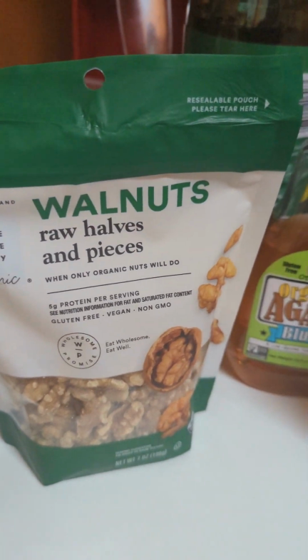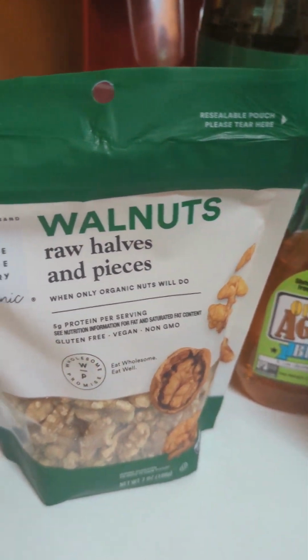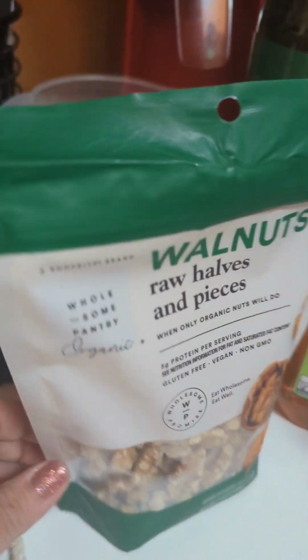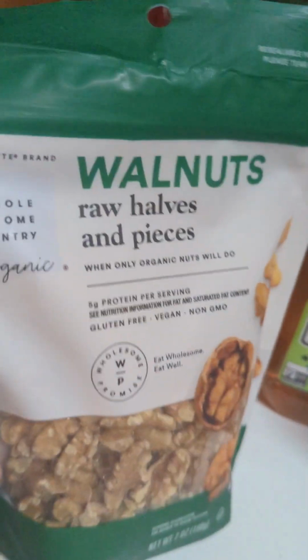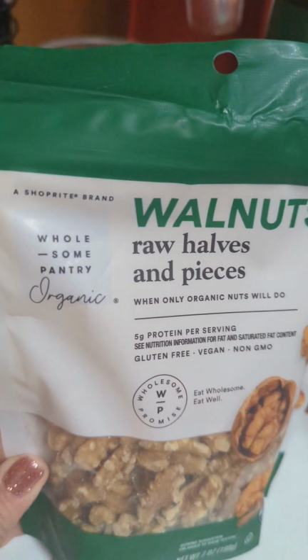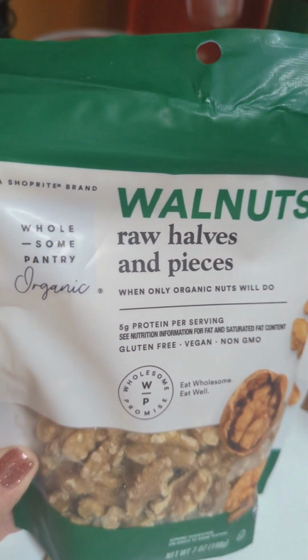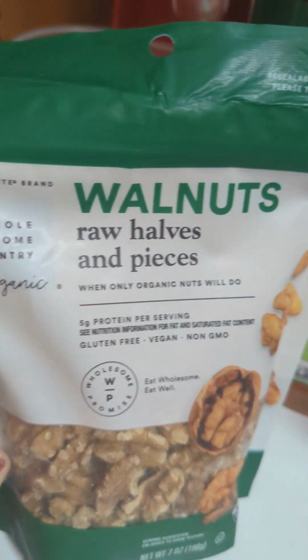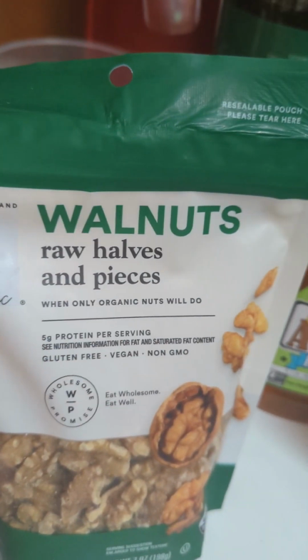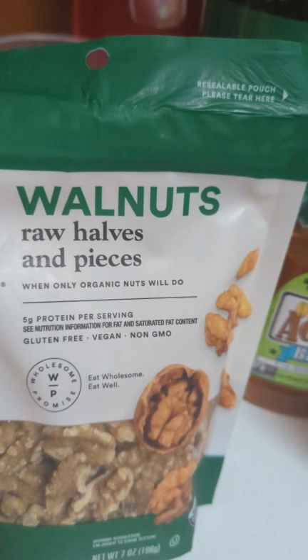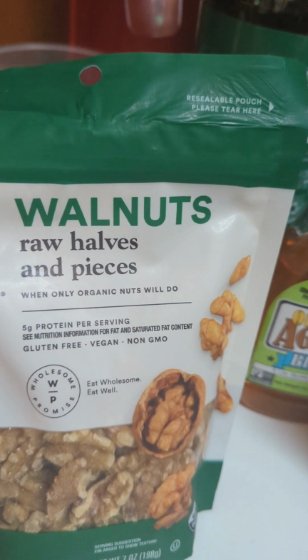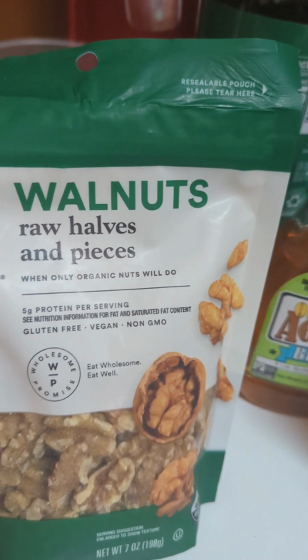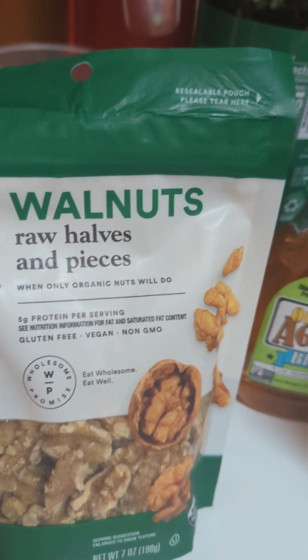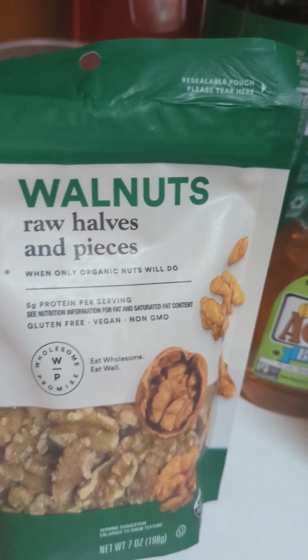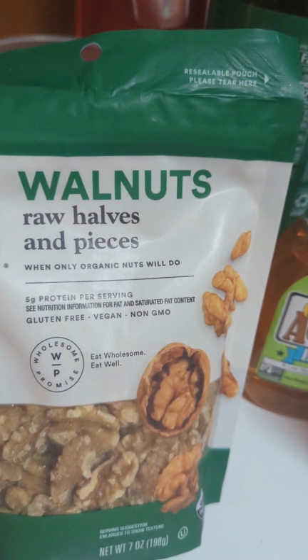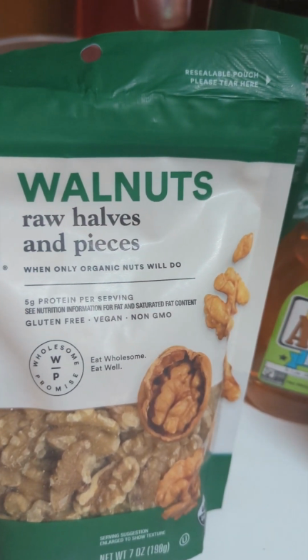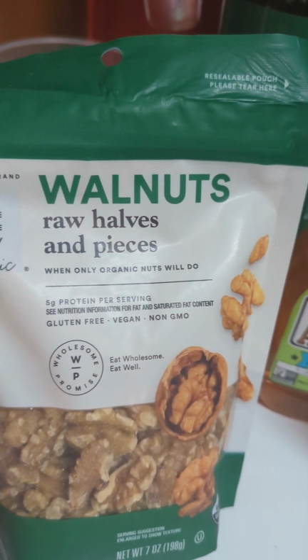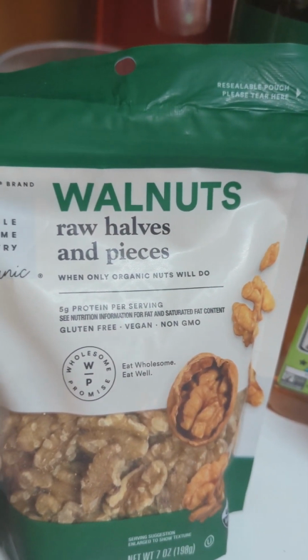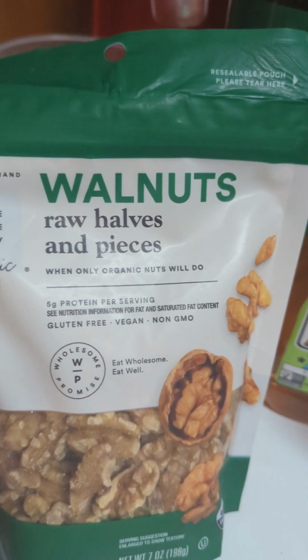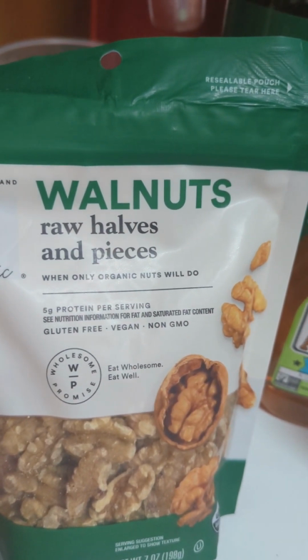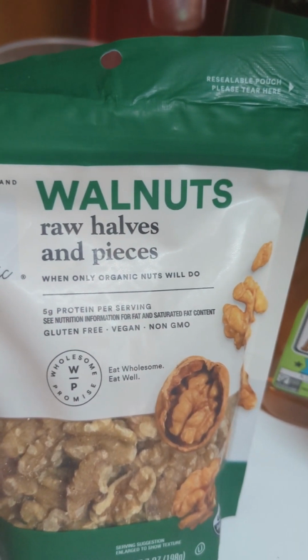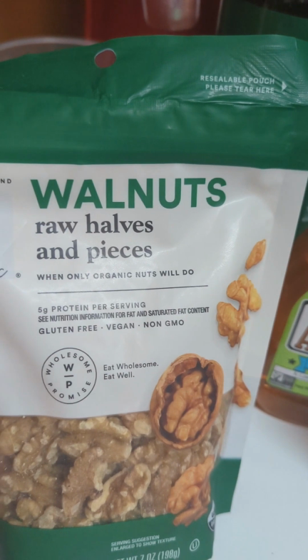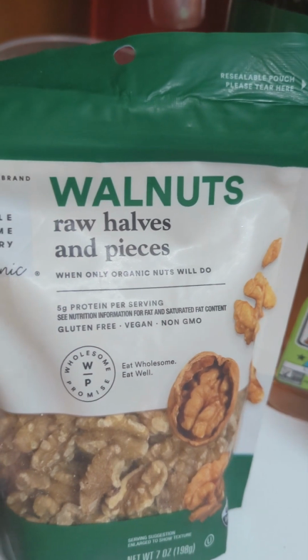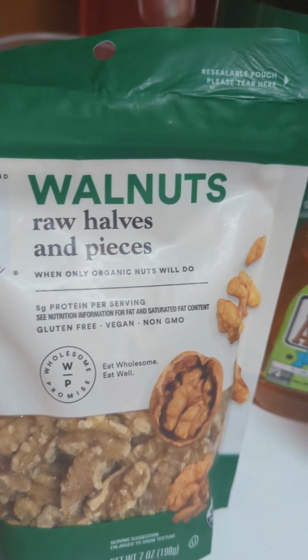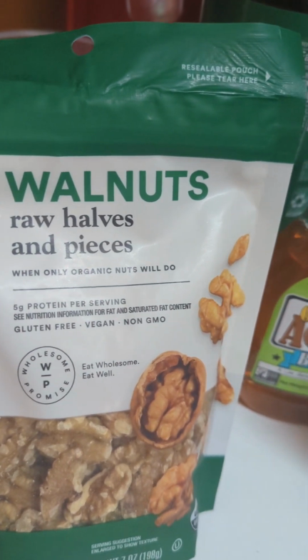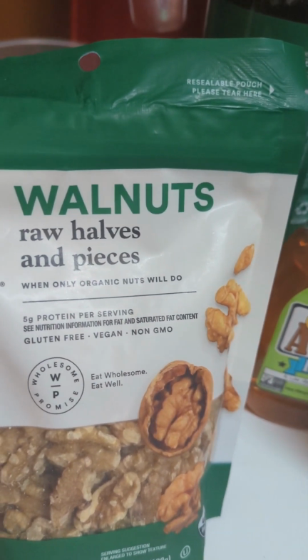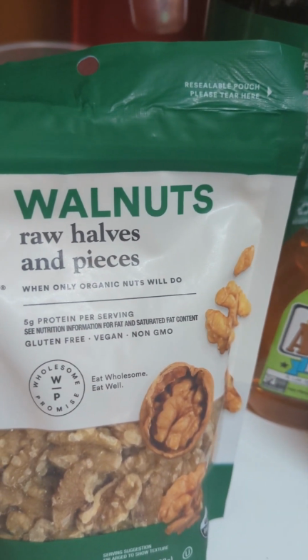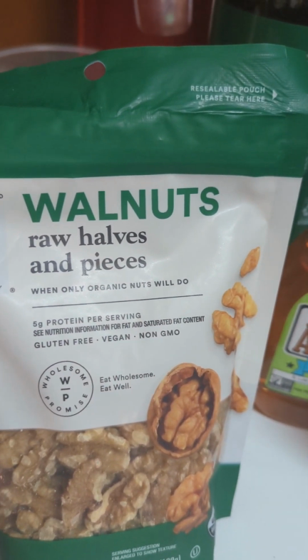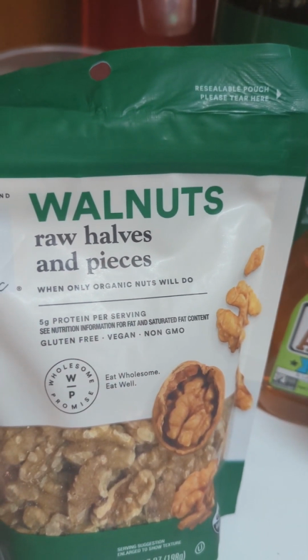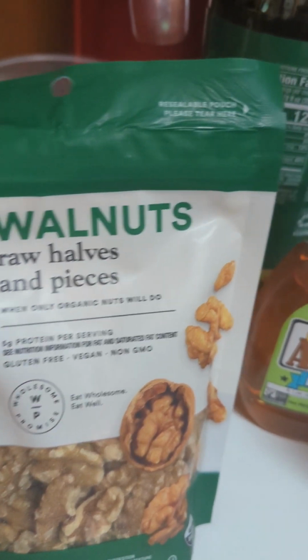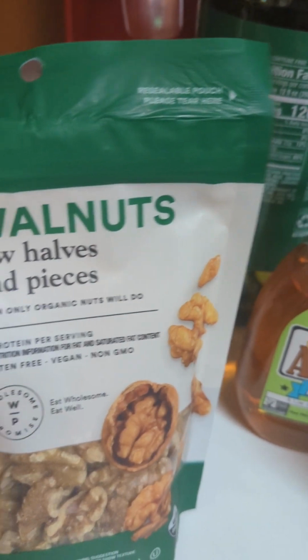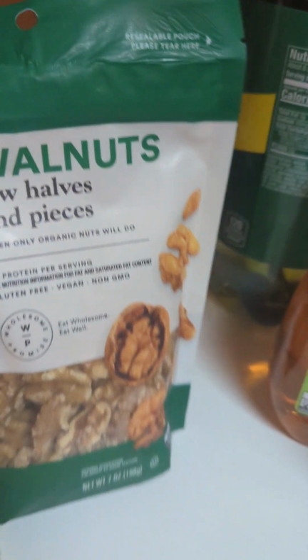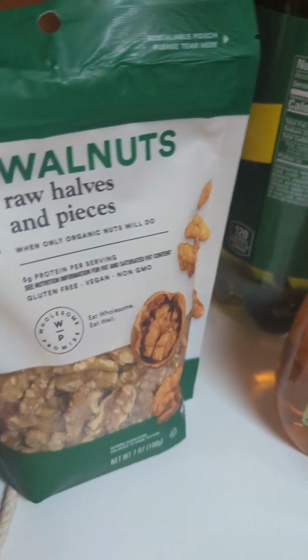I always get the bowl and basket, walnuts — raw halves and pieces. They're very good. They're vegan, they're non-GMO, they're gluten-free, and there's five grams of protein. They're very good for you.